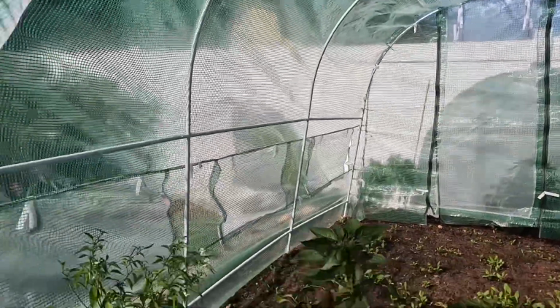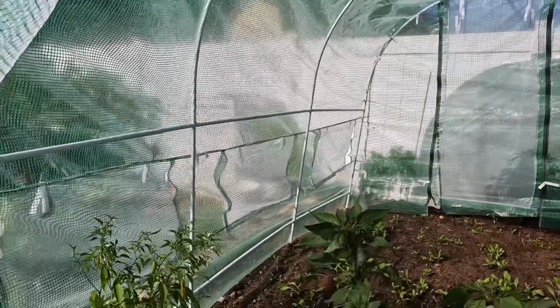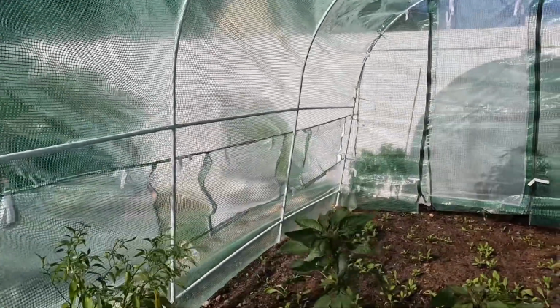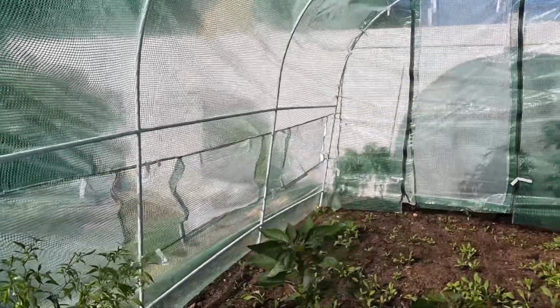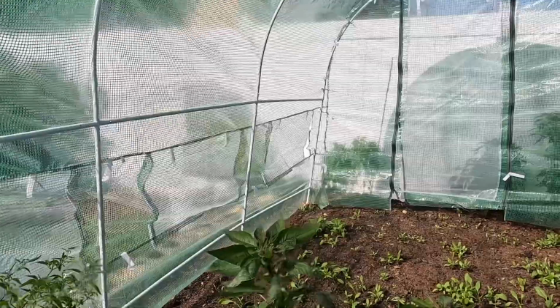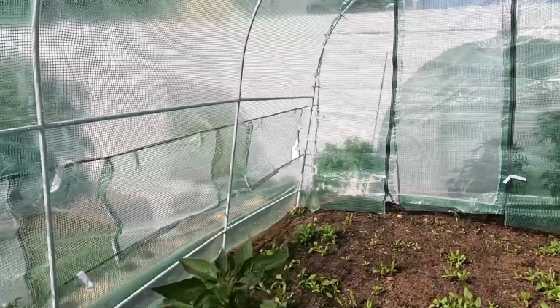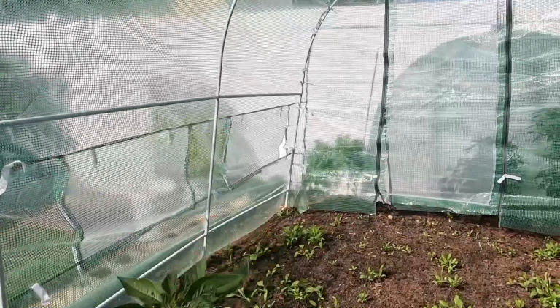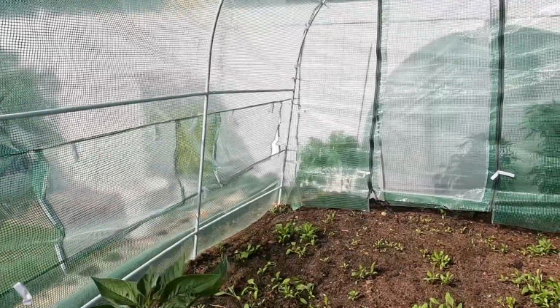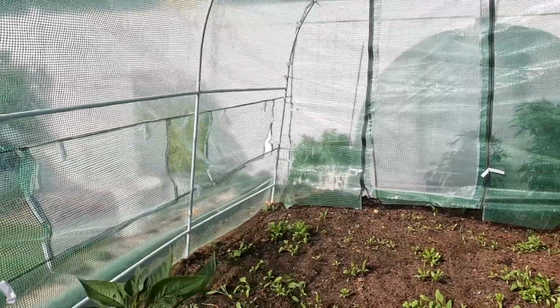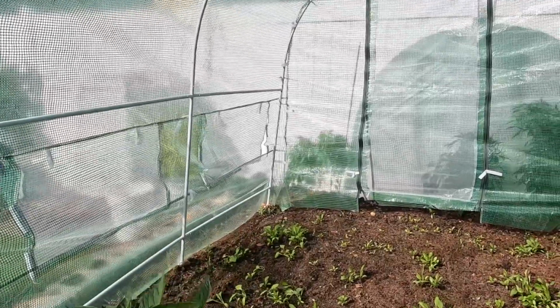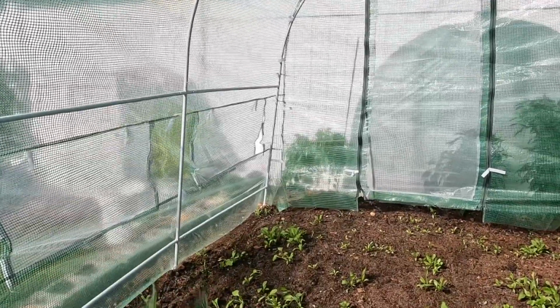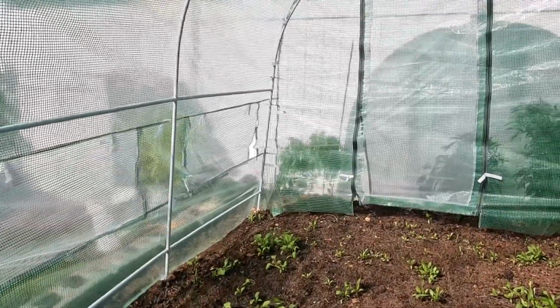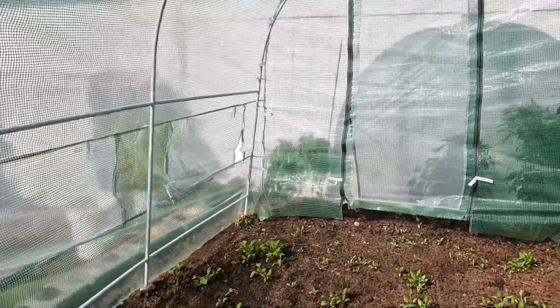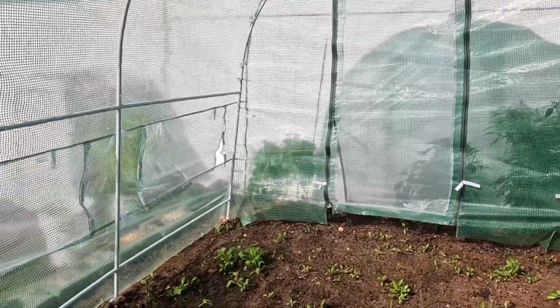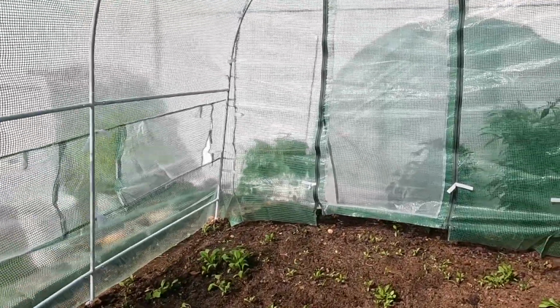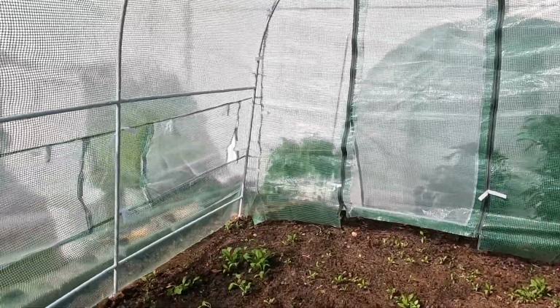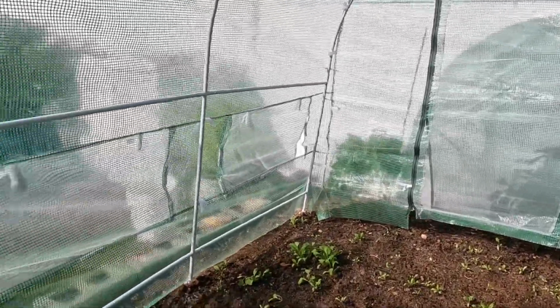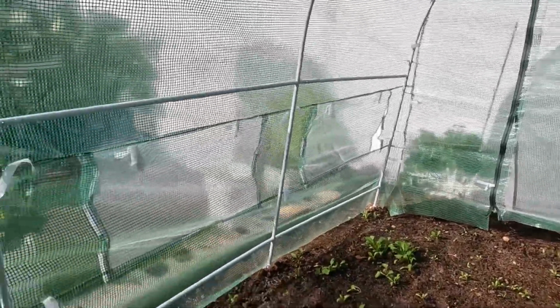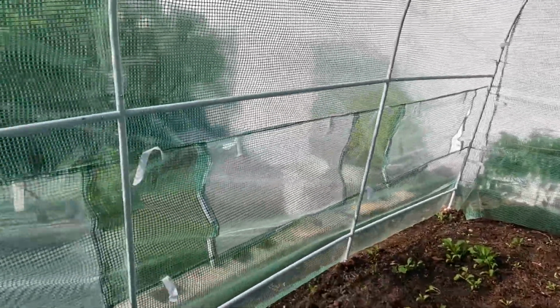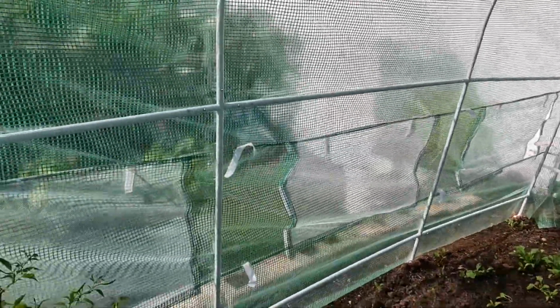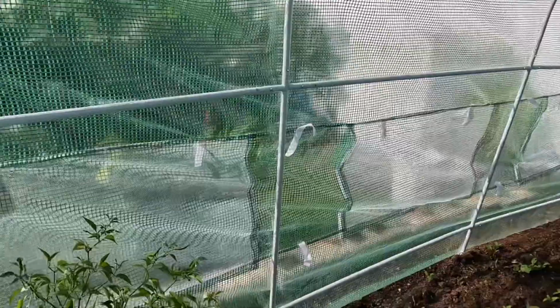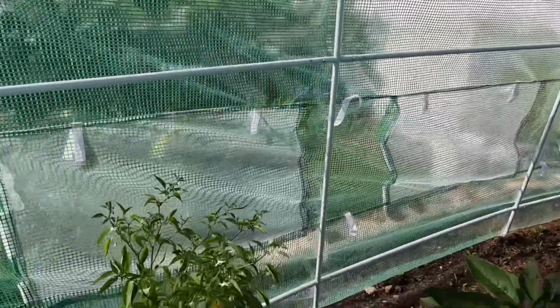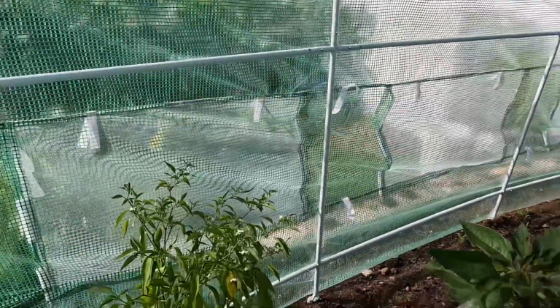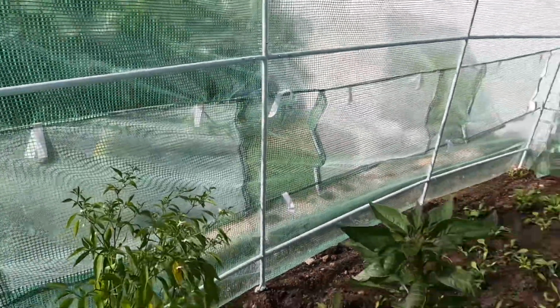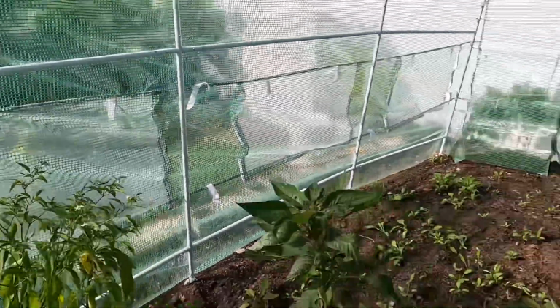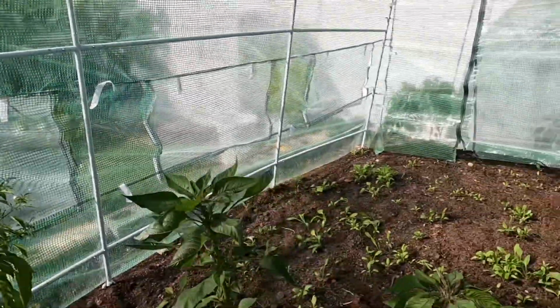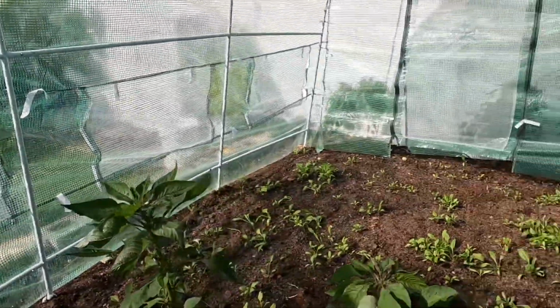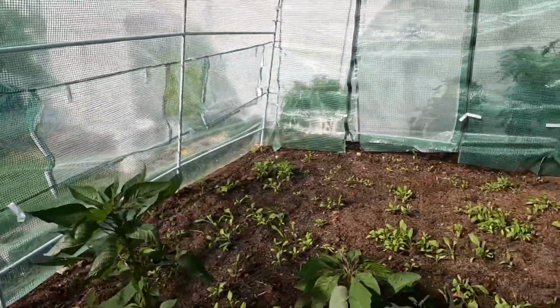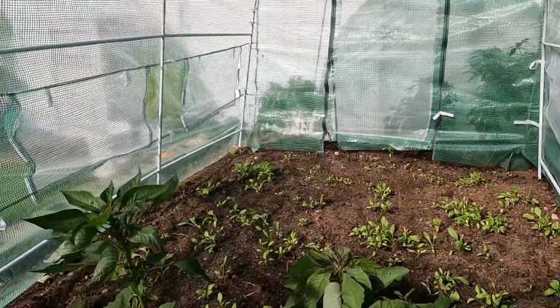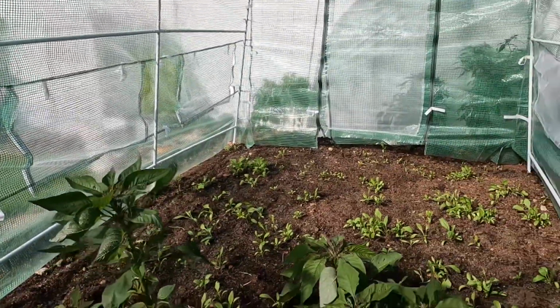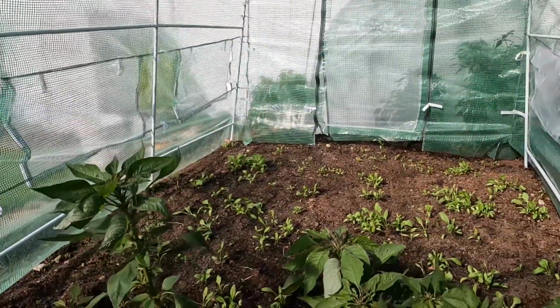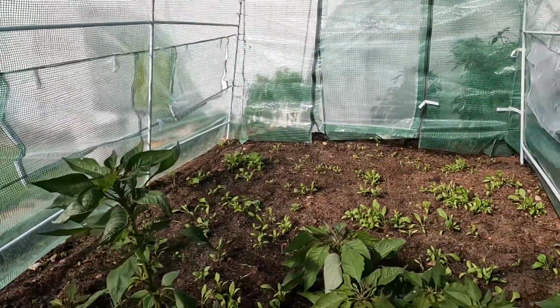This is our greenhouse. Hopefully this garden will survive and we will be able to get some produce from here throughout the year.